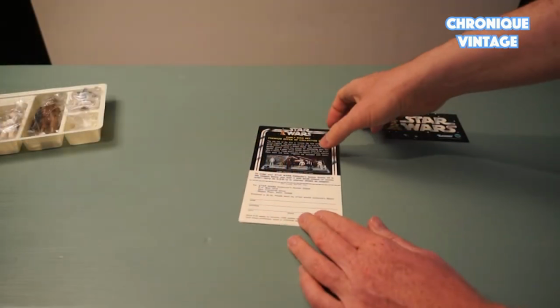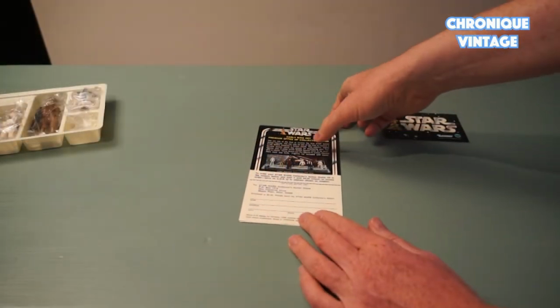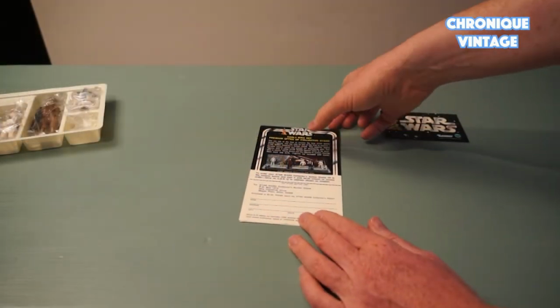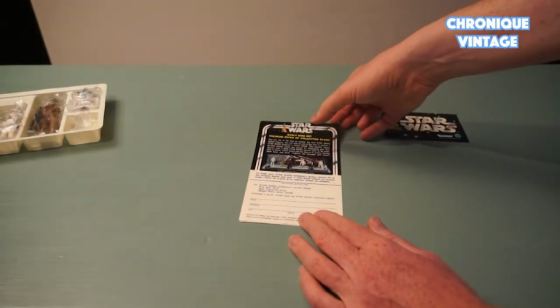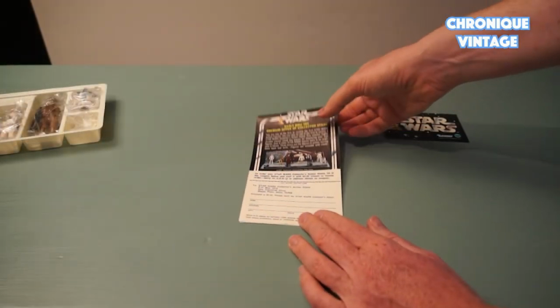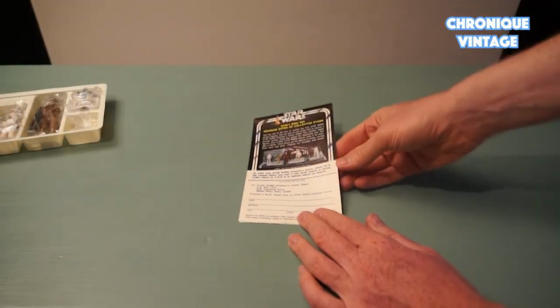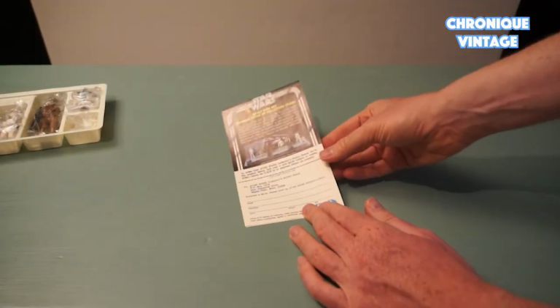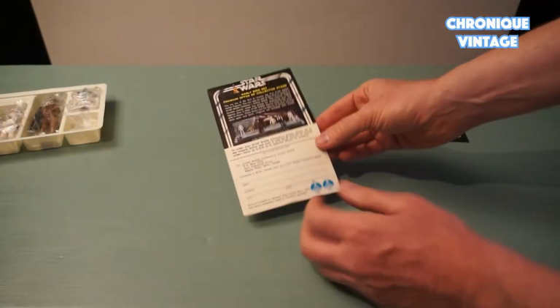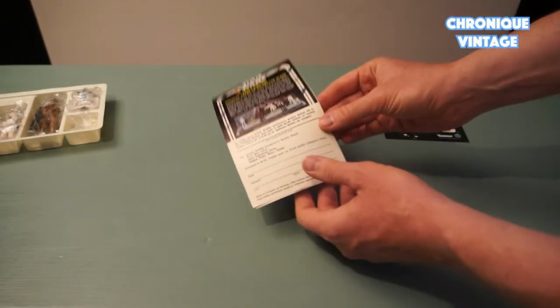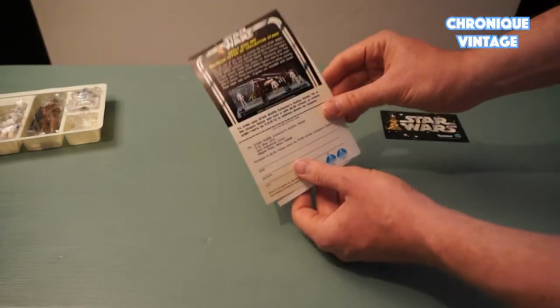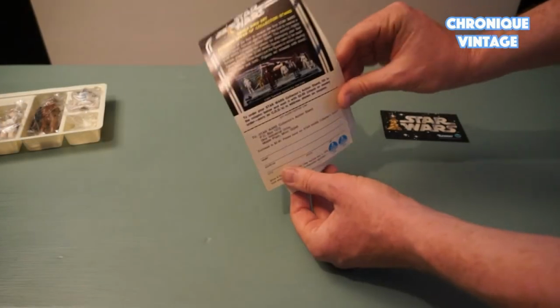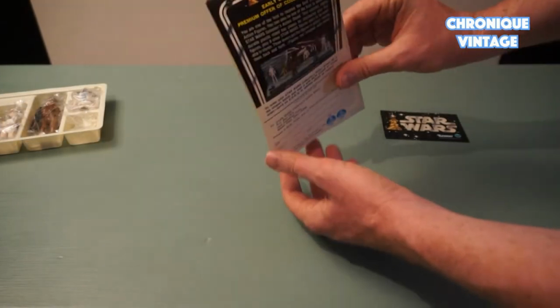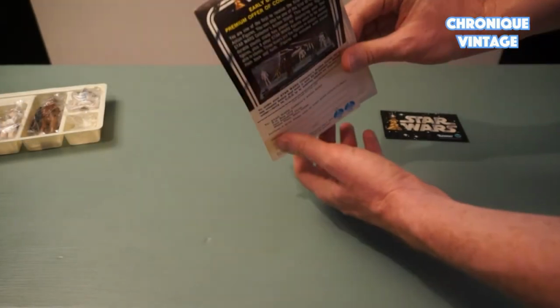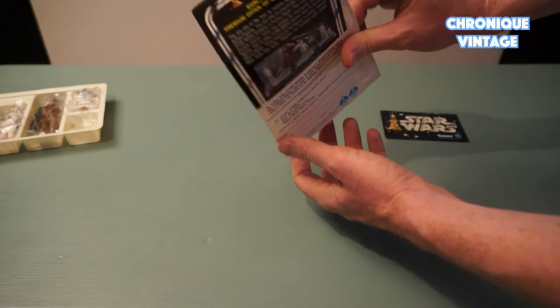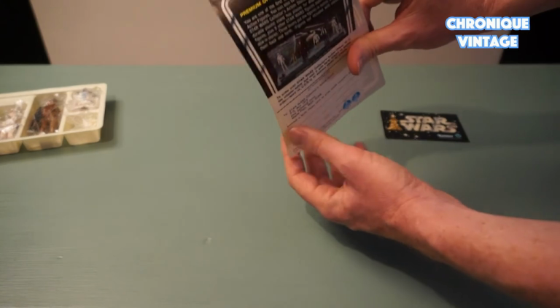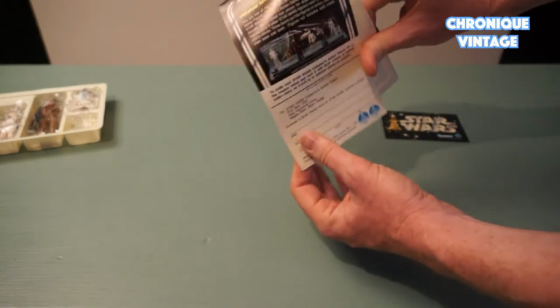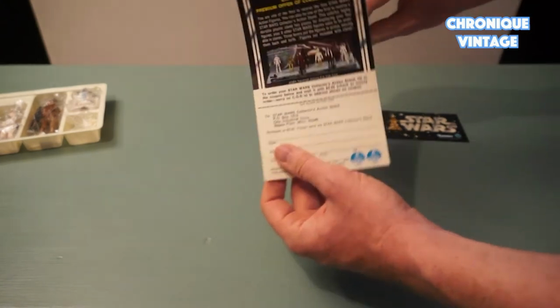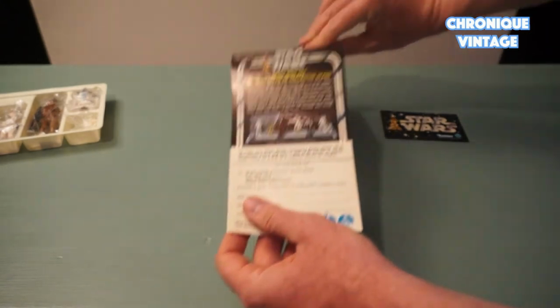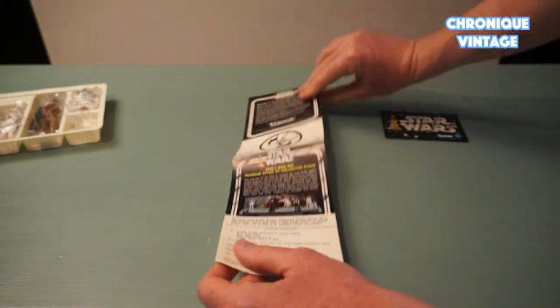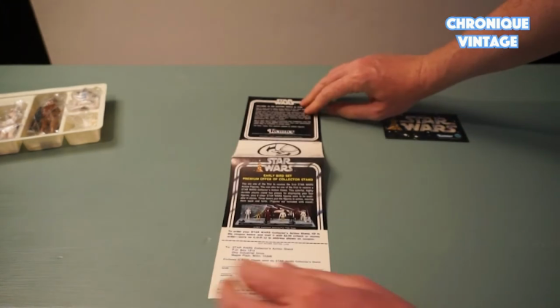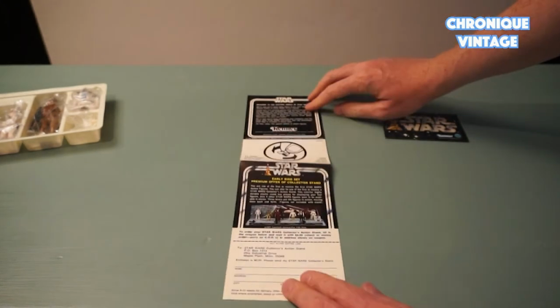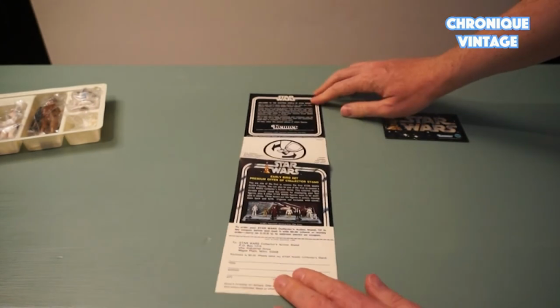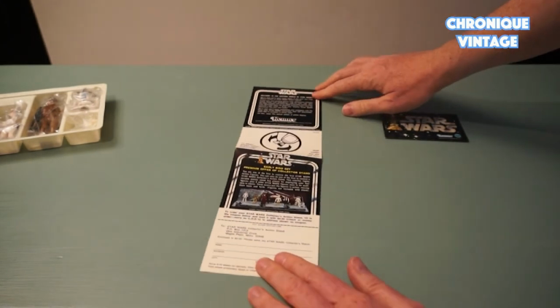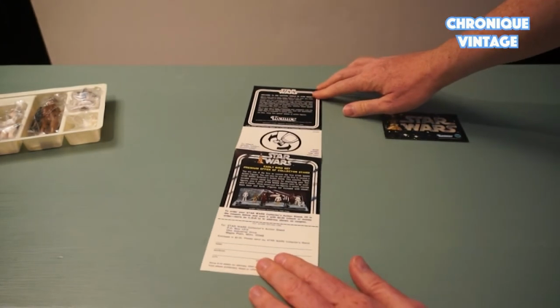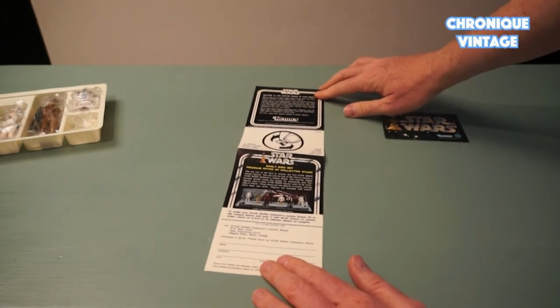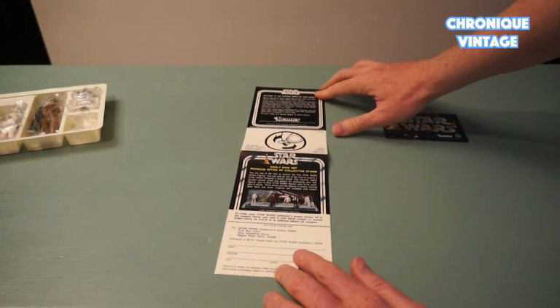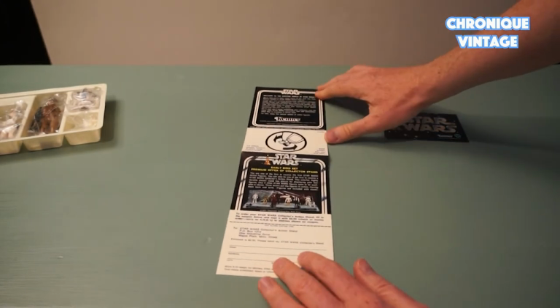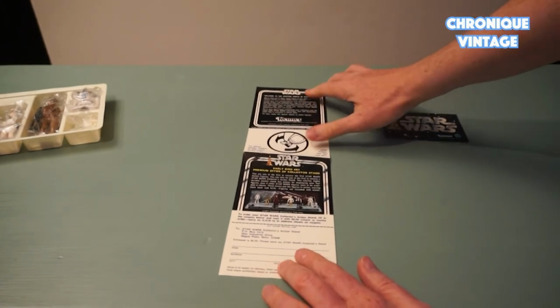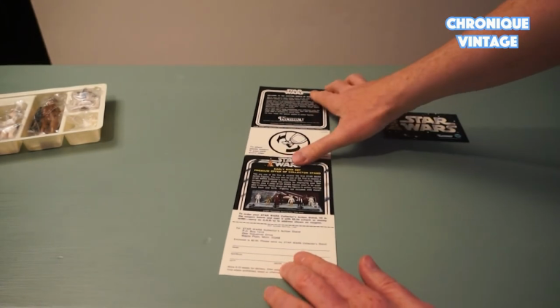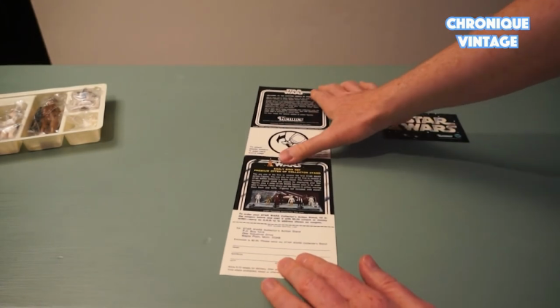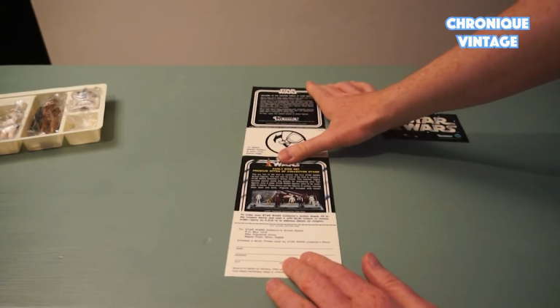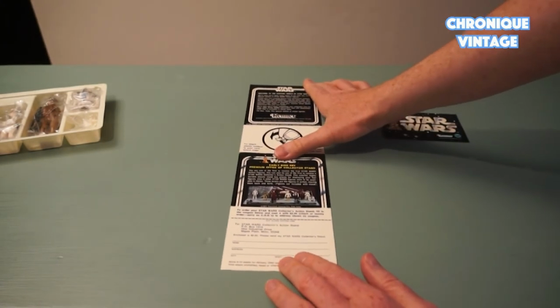The instruction sheet shows how to place pegs into the display stand. The opposite side shows a new display stand promotion.